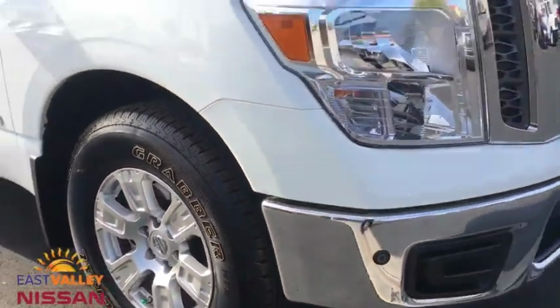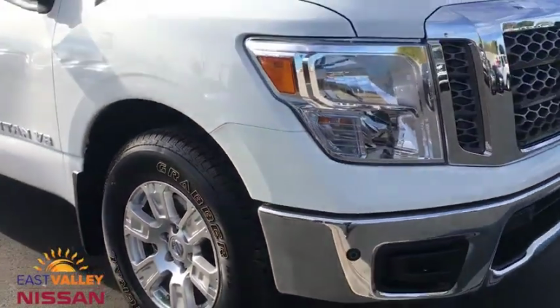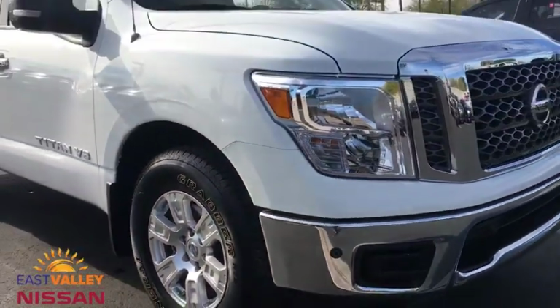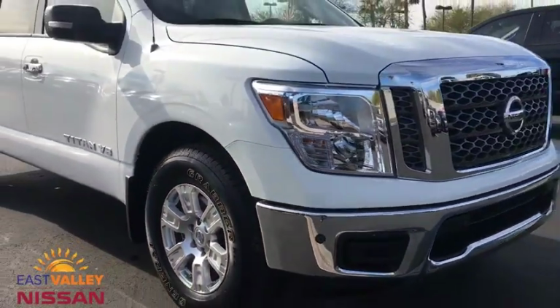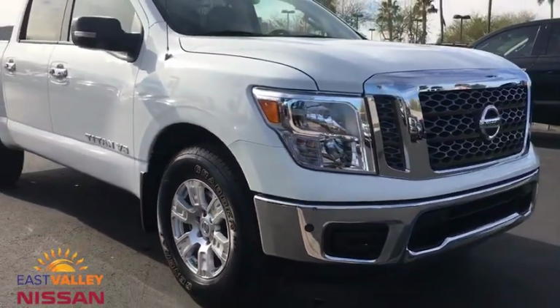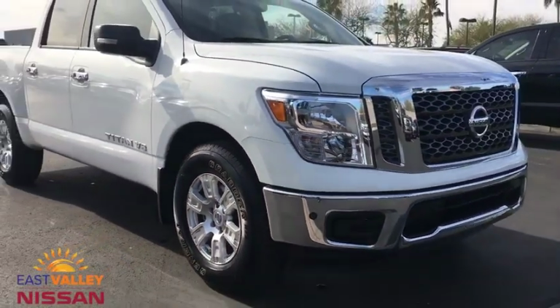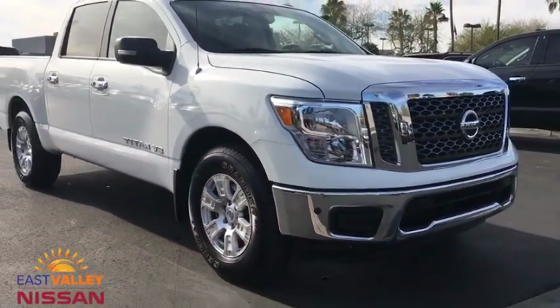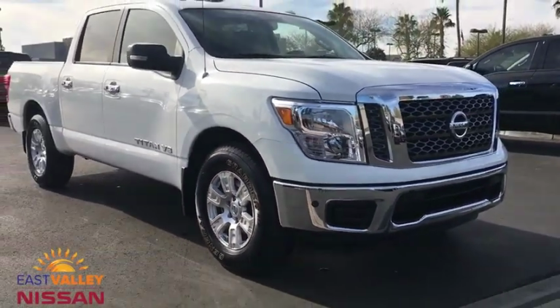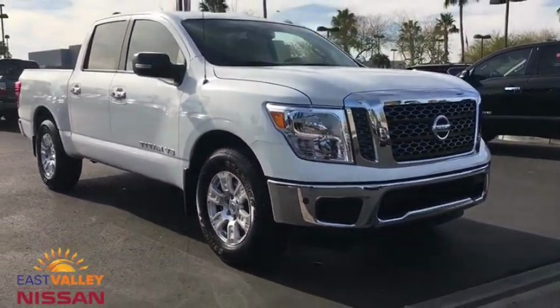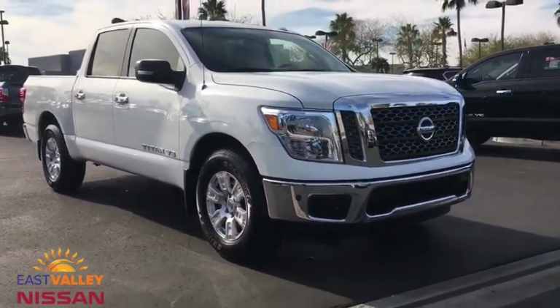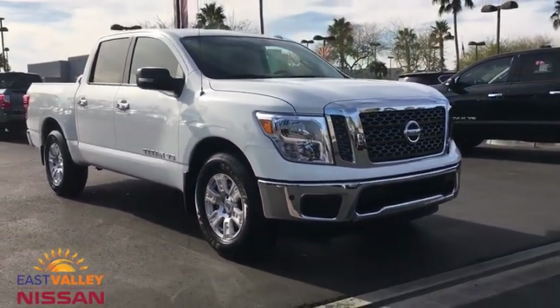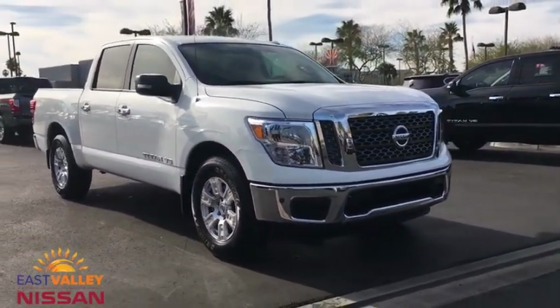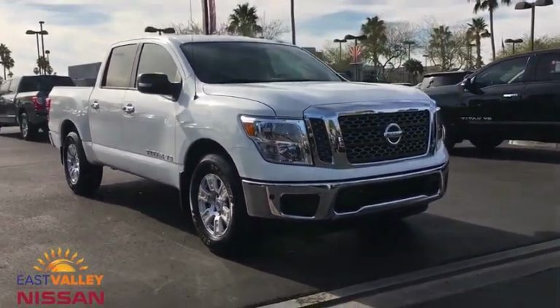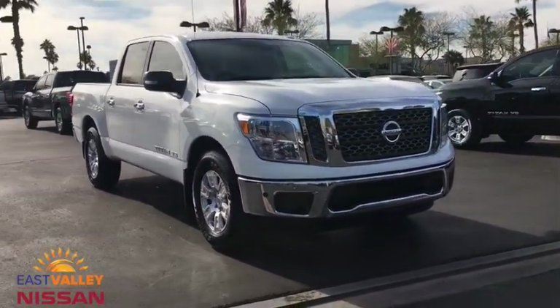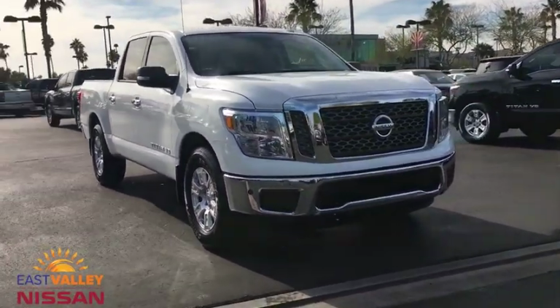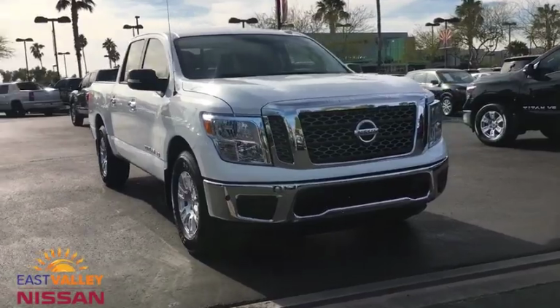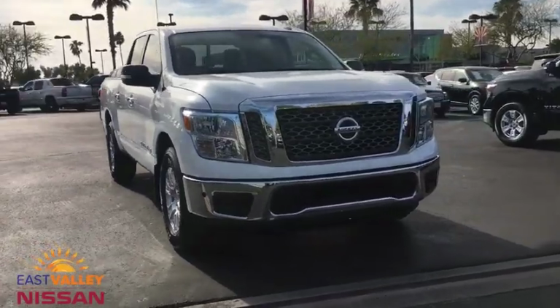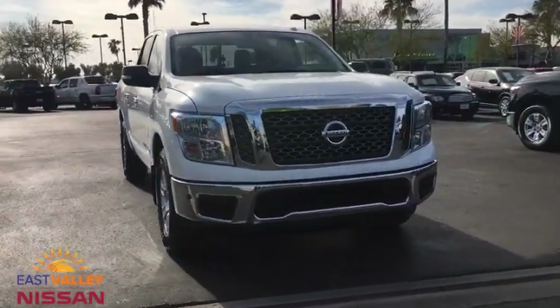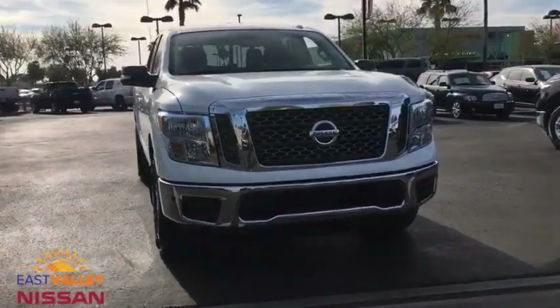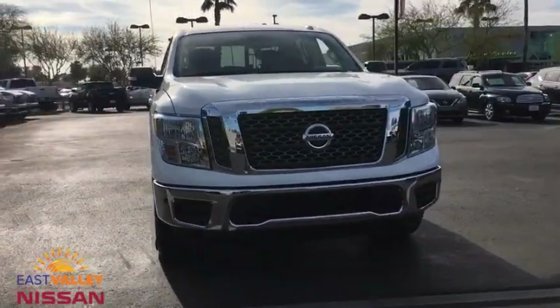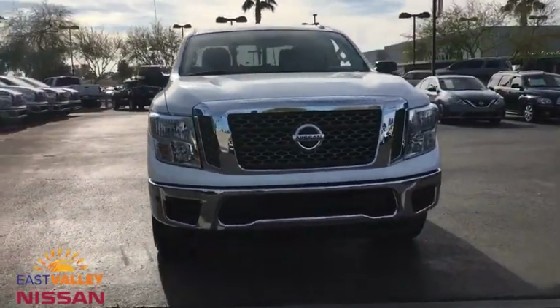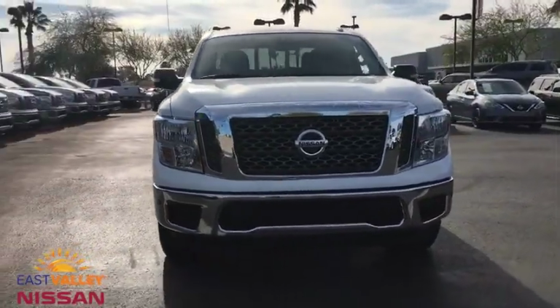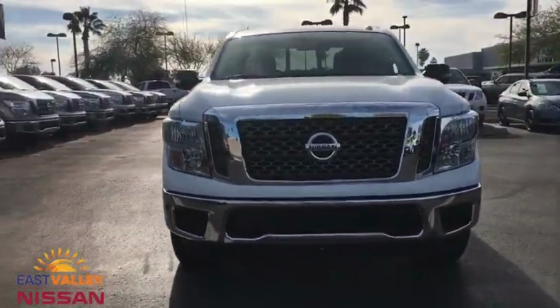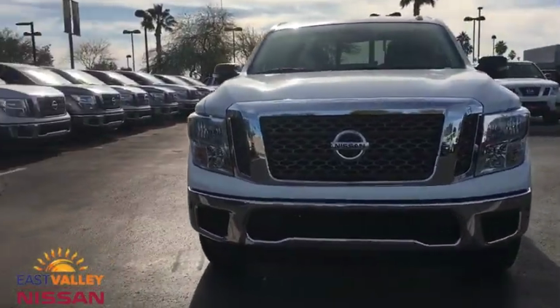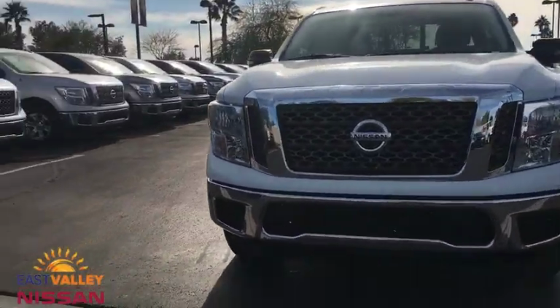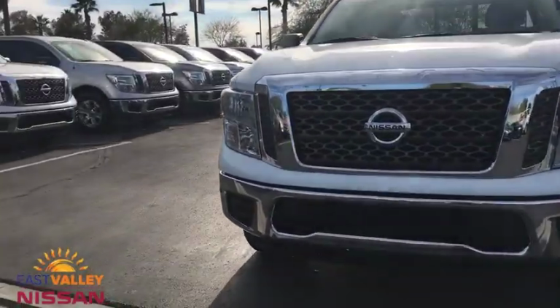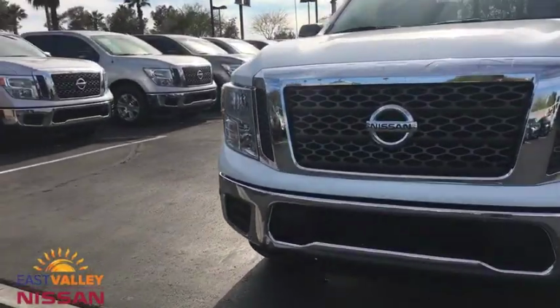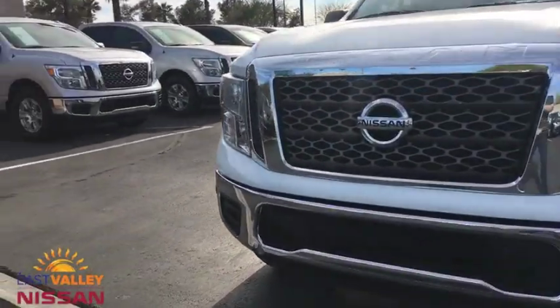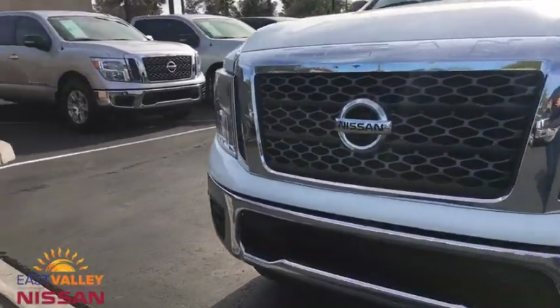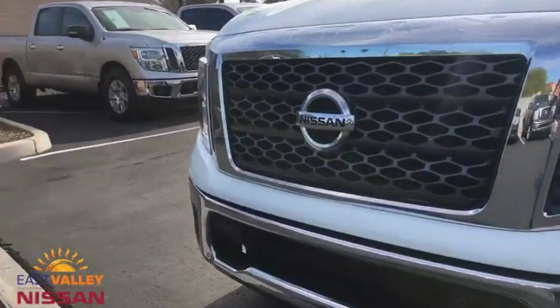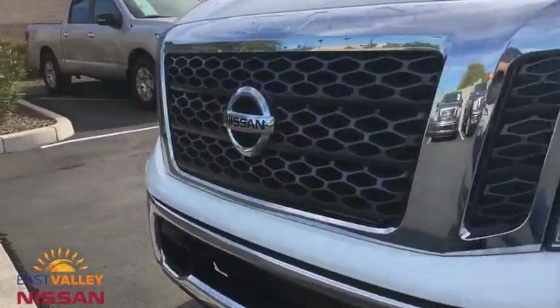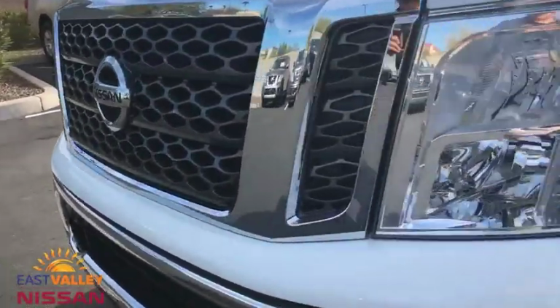Bluetooth, power steering, adjustable steering wheel, keyless start, aluminum wheels, four-wheel disc brakes, cruise control, AM-FM stereo radio, rear defrost.